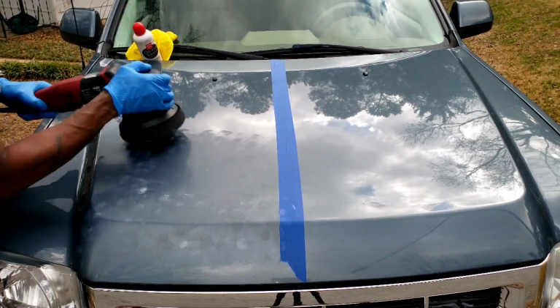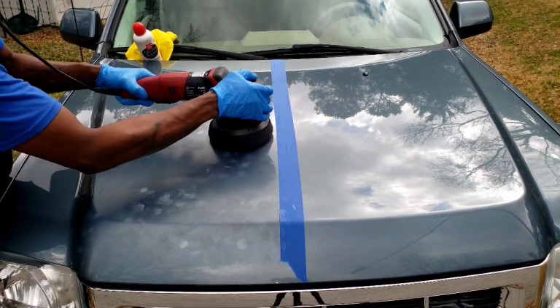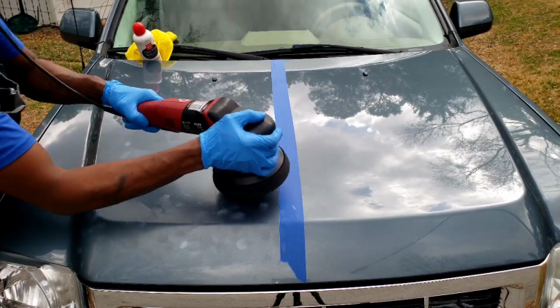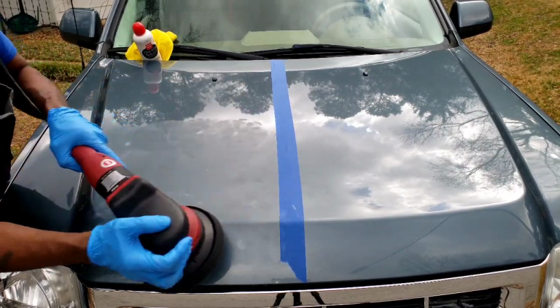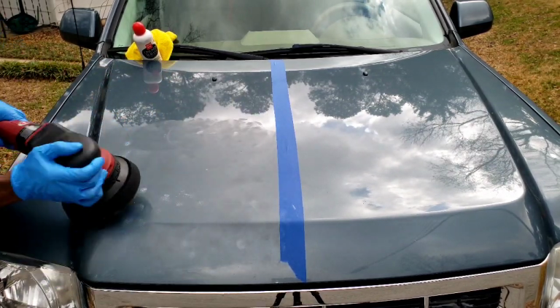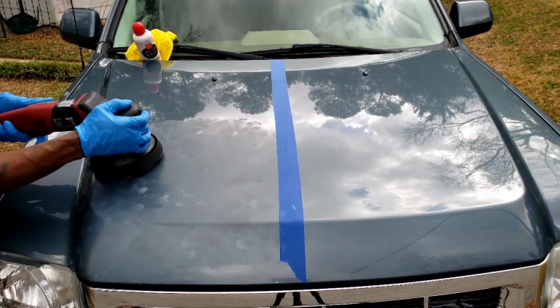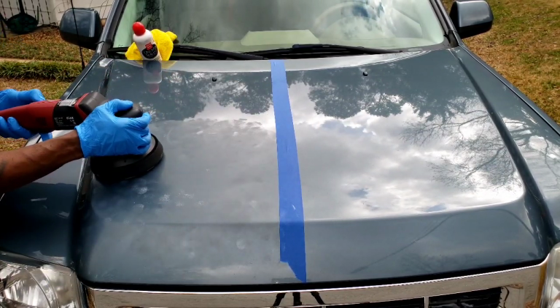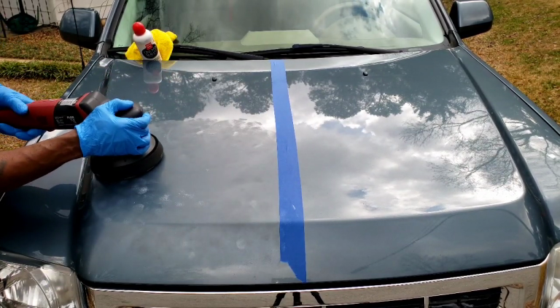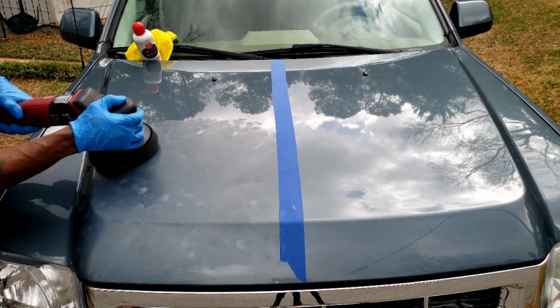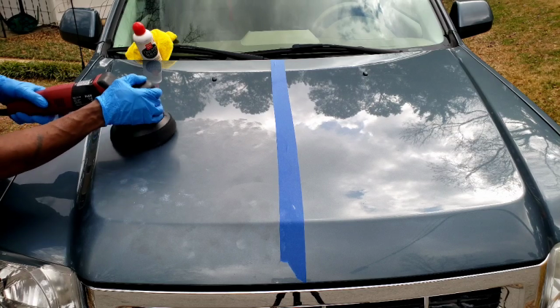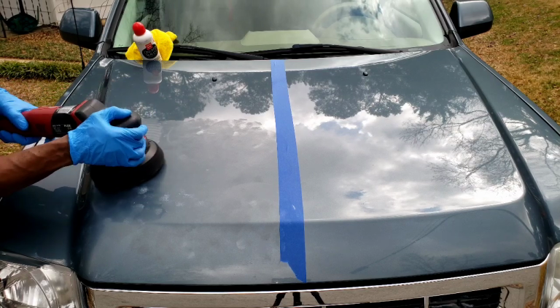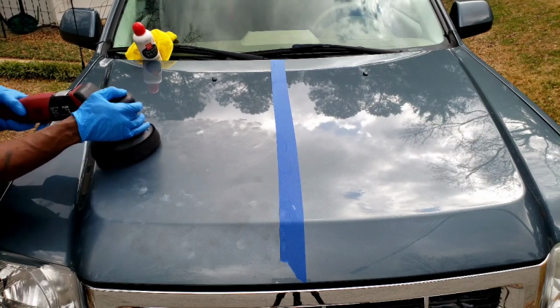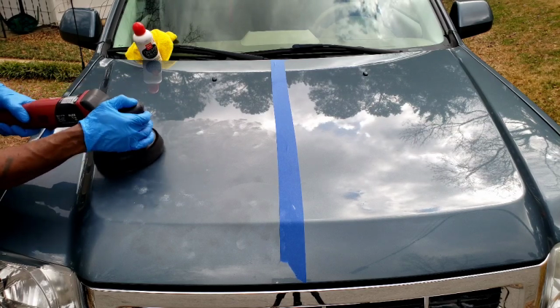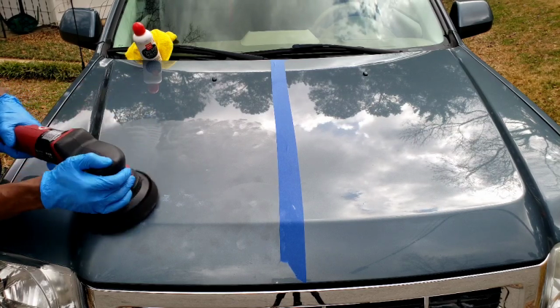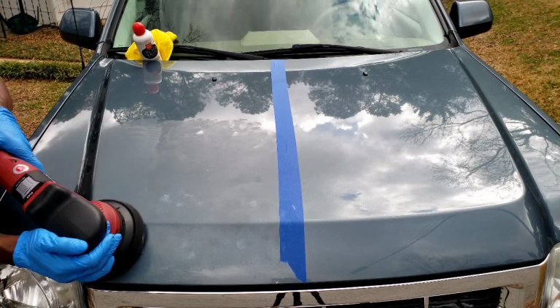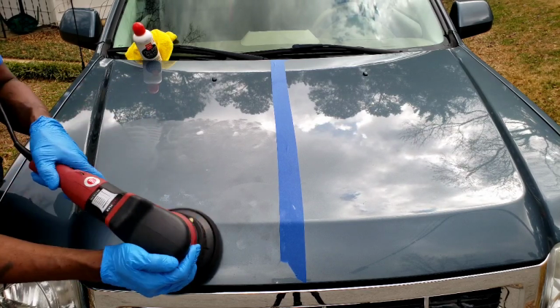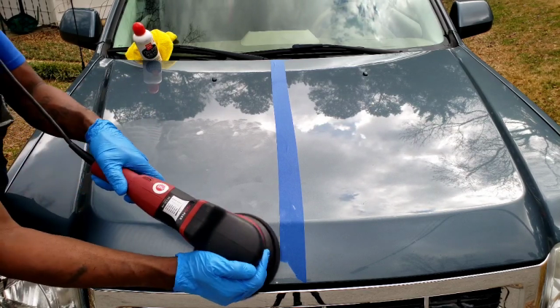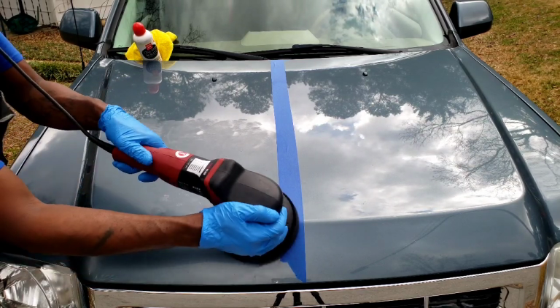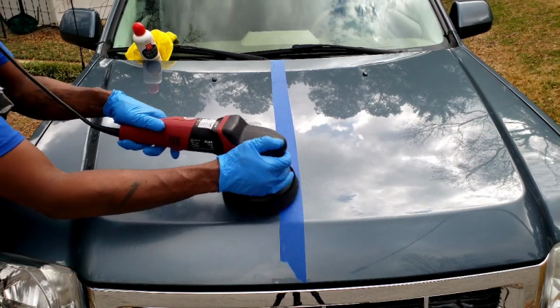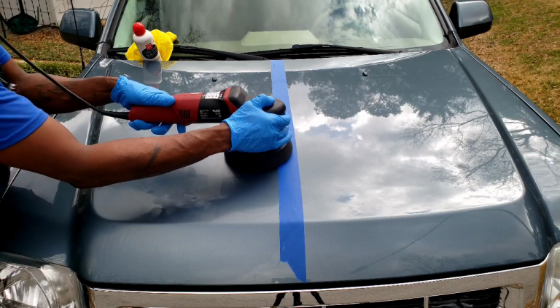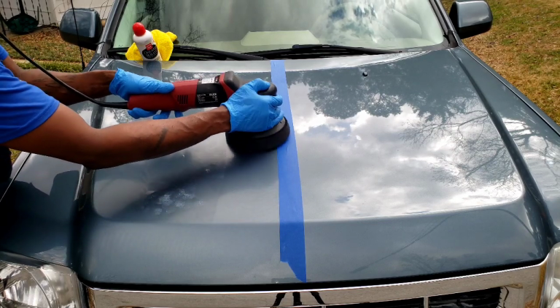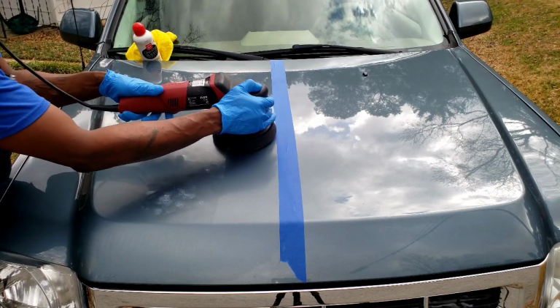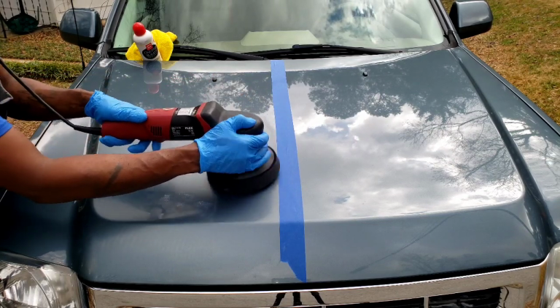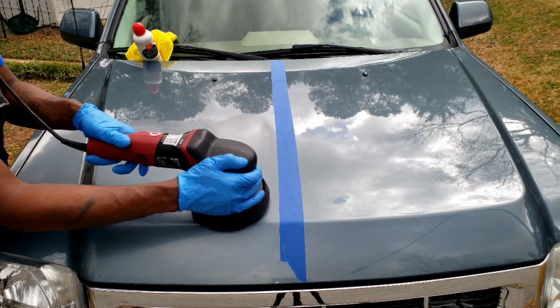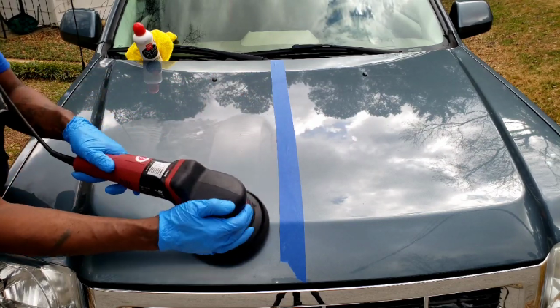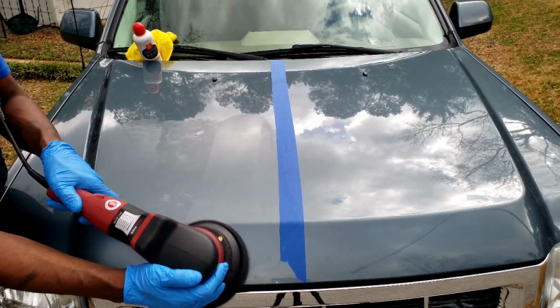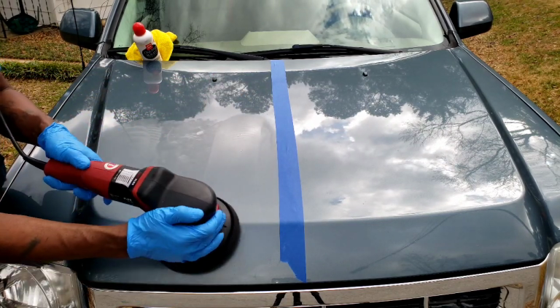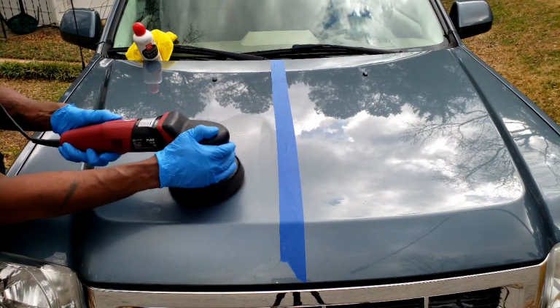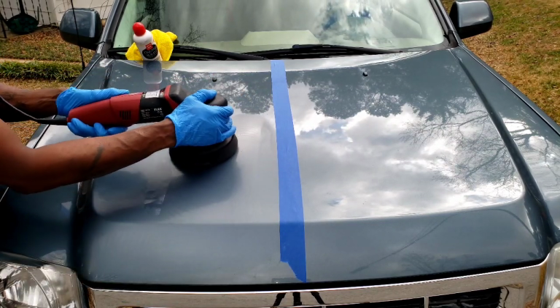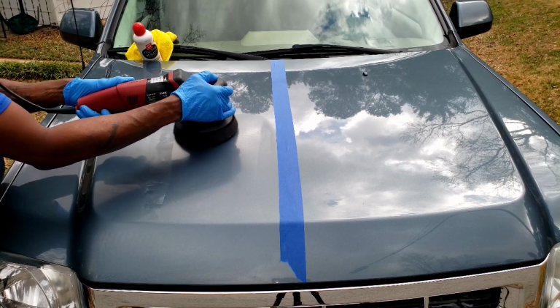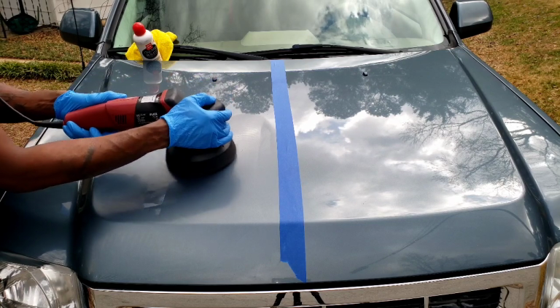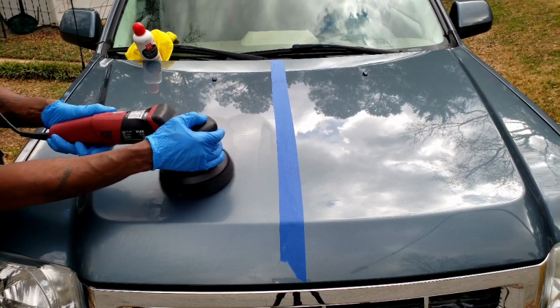Today we used a one-step paint sealant to remove quite a few blemishes from the exterior of this vehicle — quite a few minor defects — while adding protection from oxidation, UV rays, as well as the harmful elements.